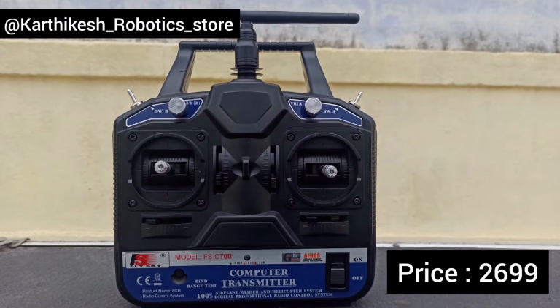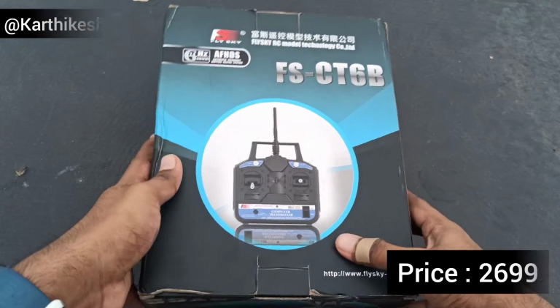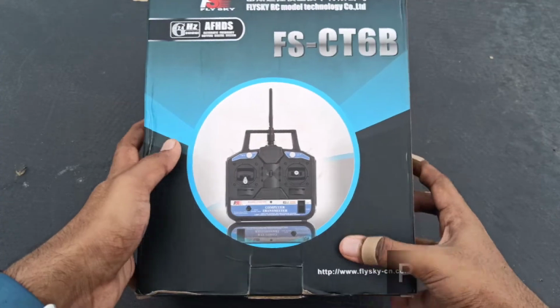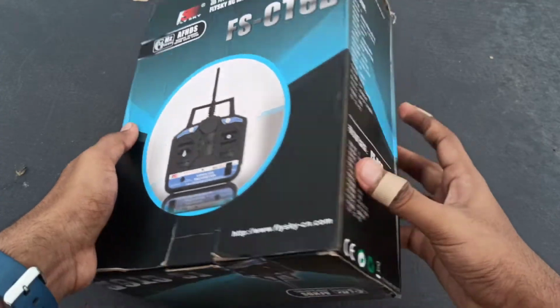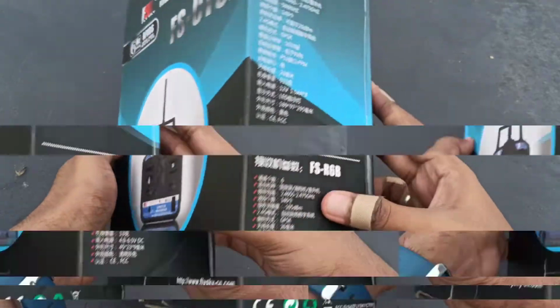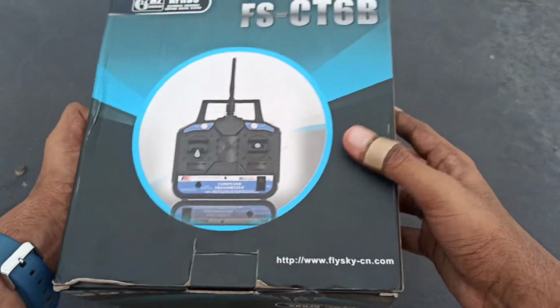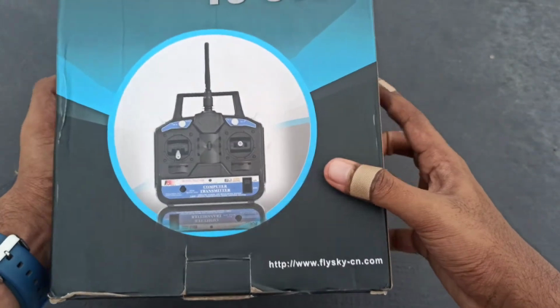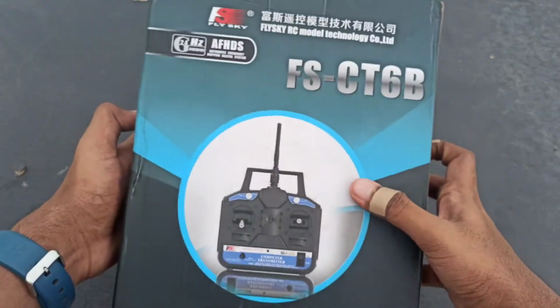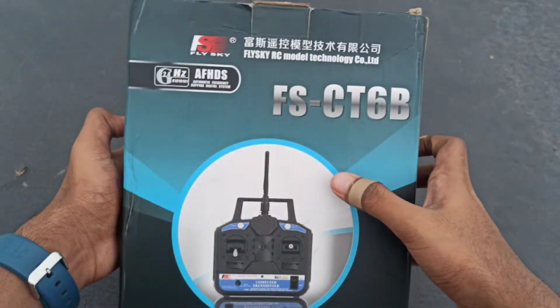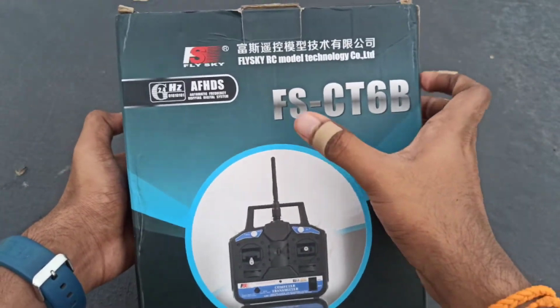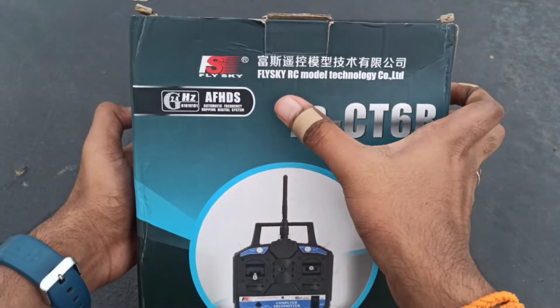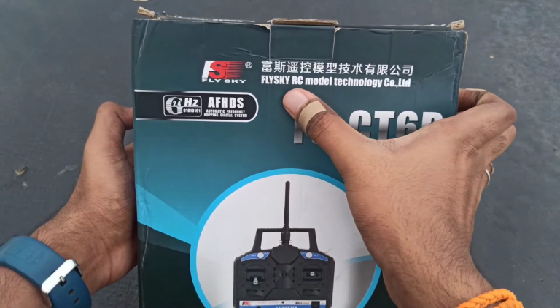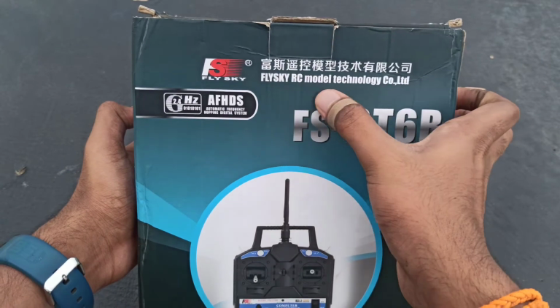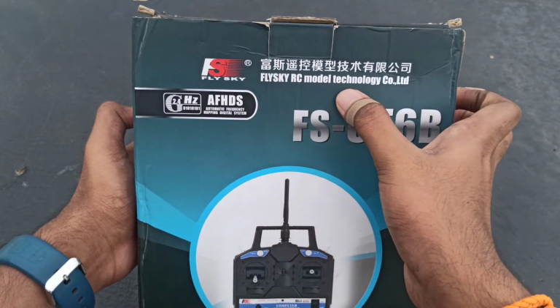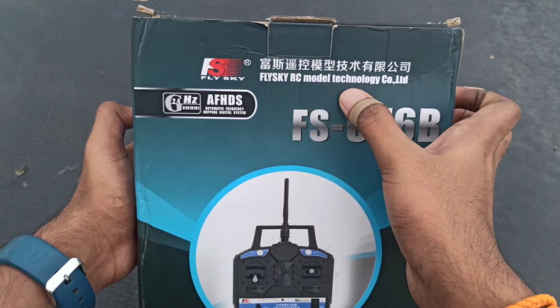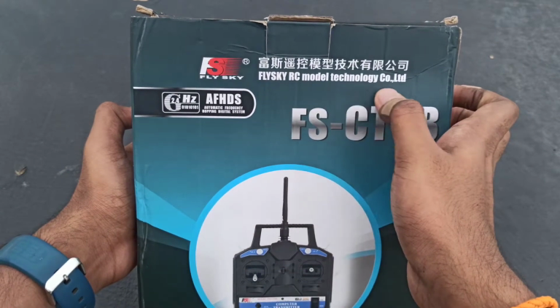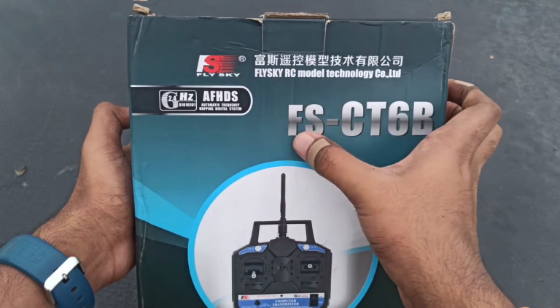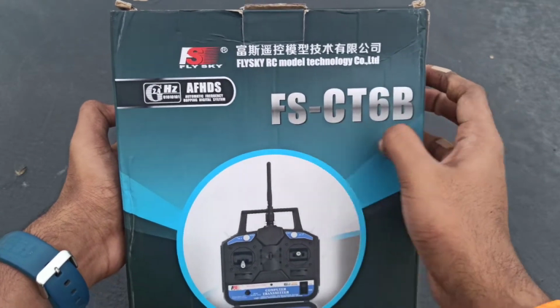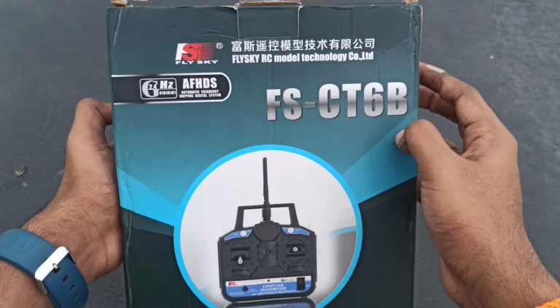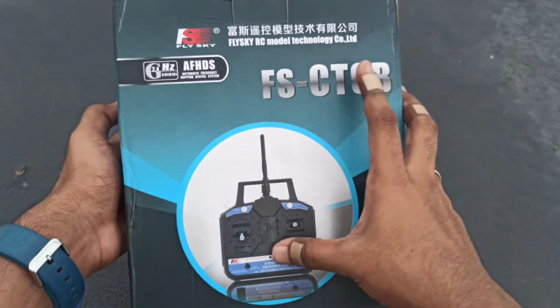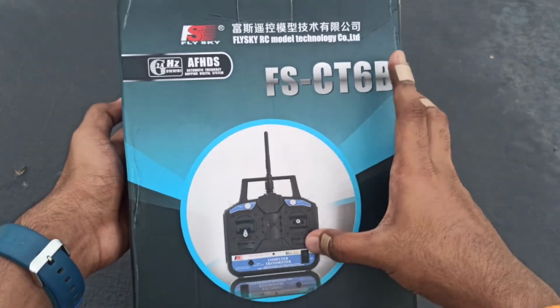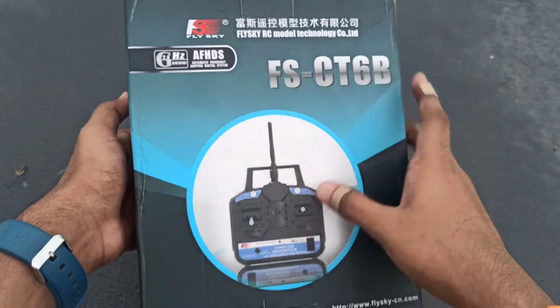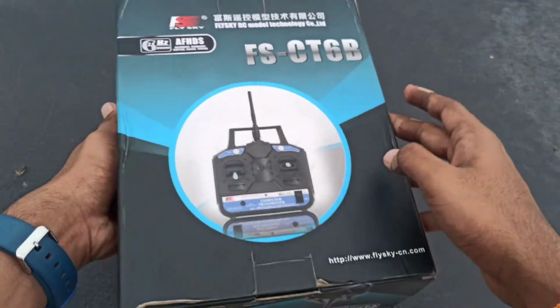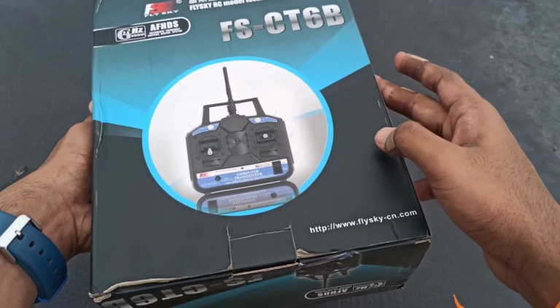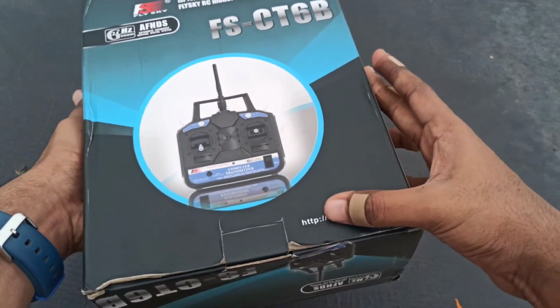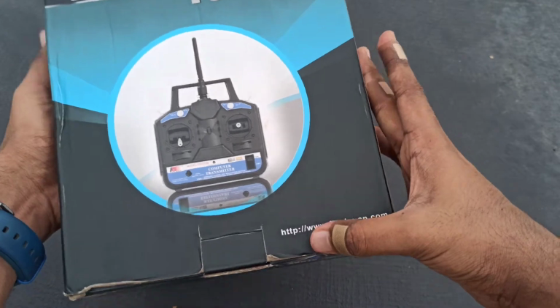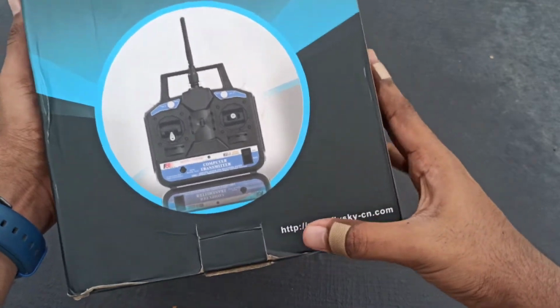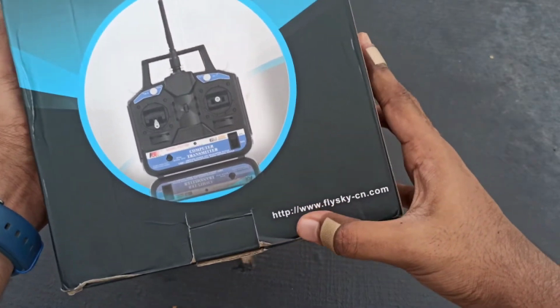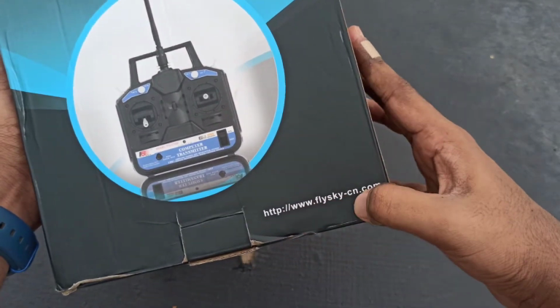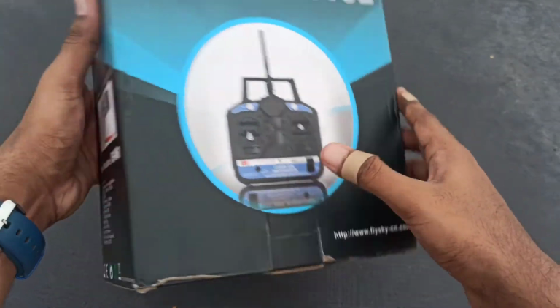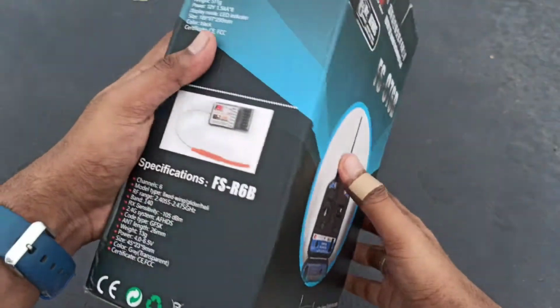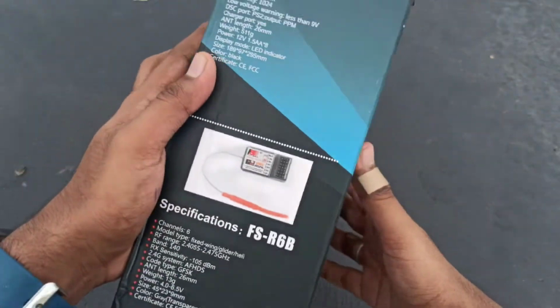So now we are going to unbox this transmitter. This is the FlySky RC model technology CT6B transmitter. It's the official link.